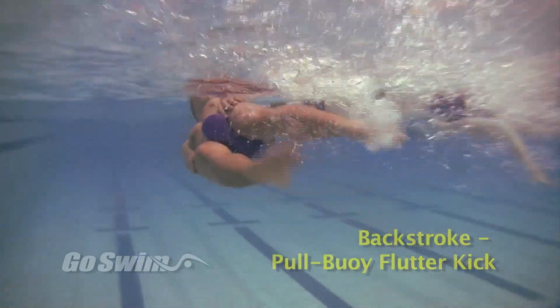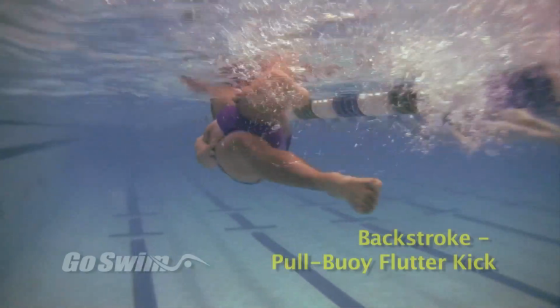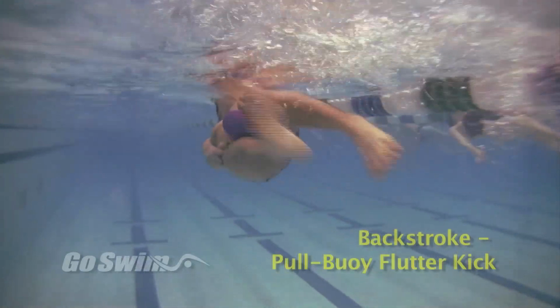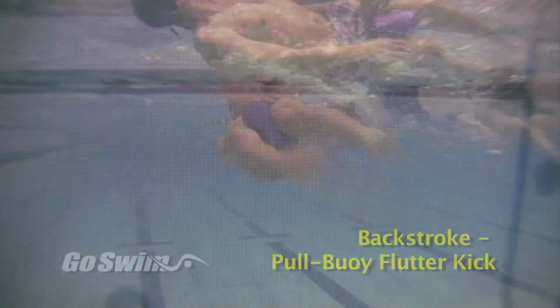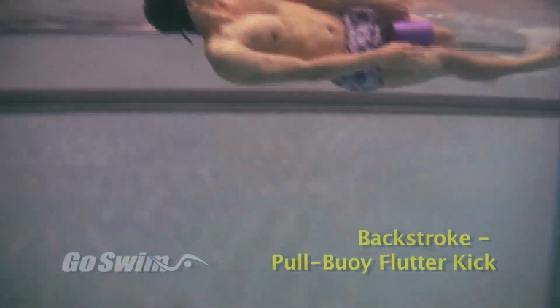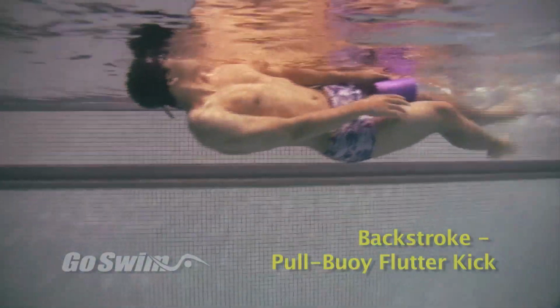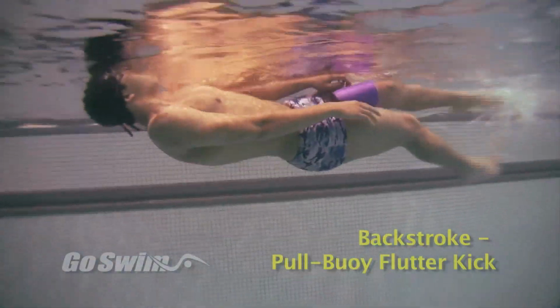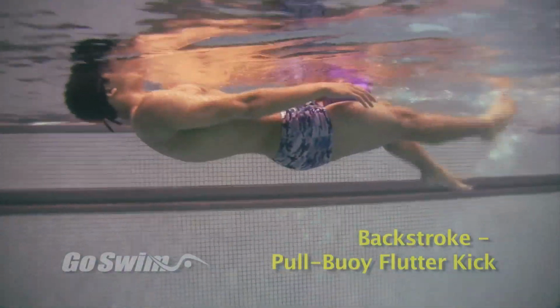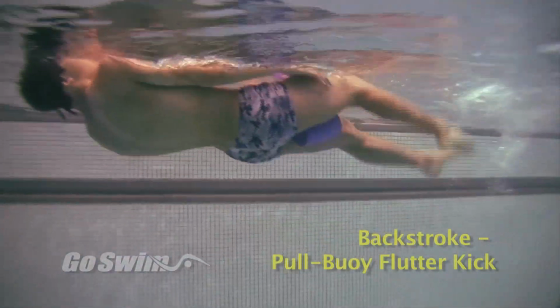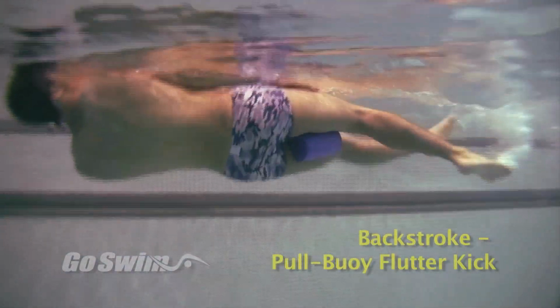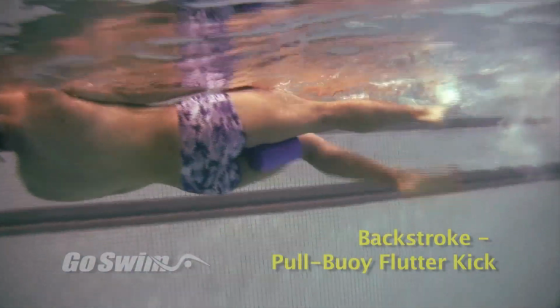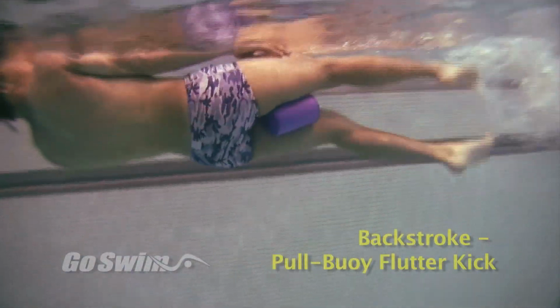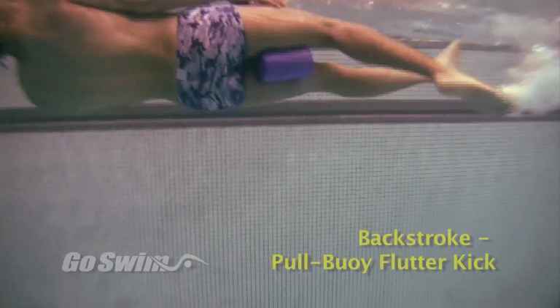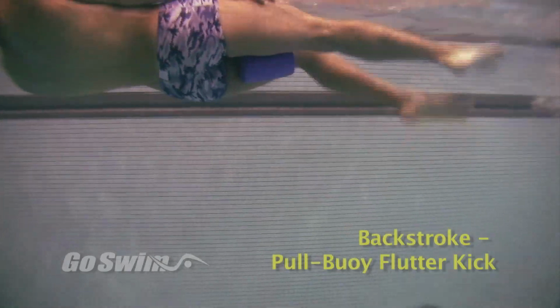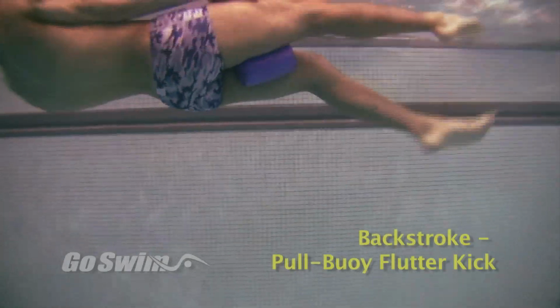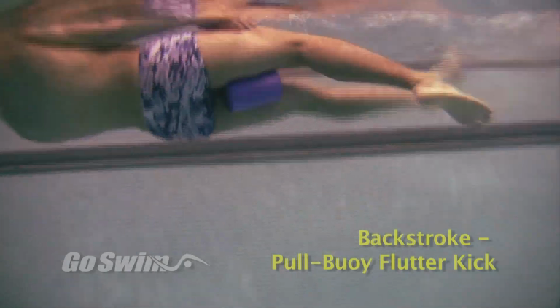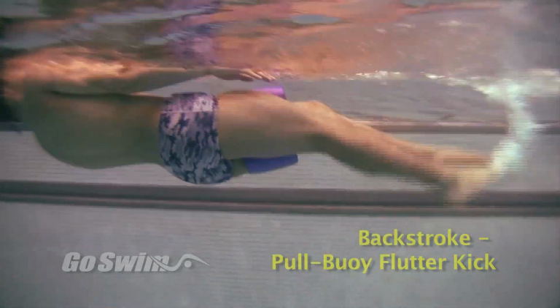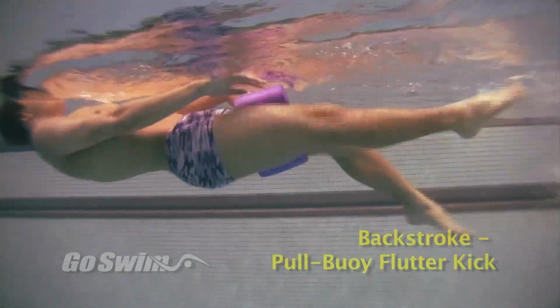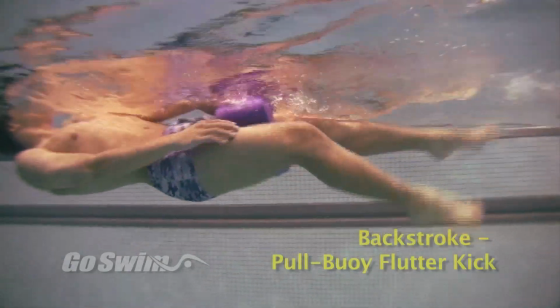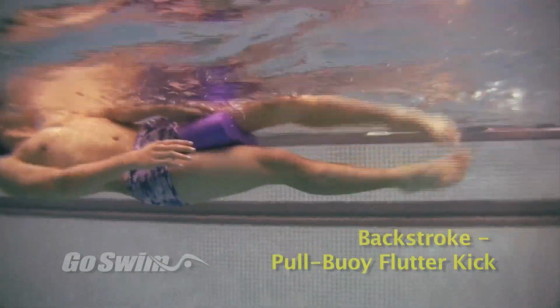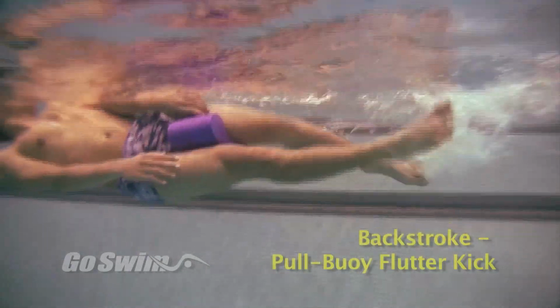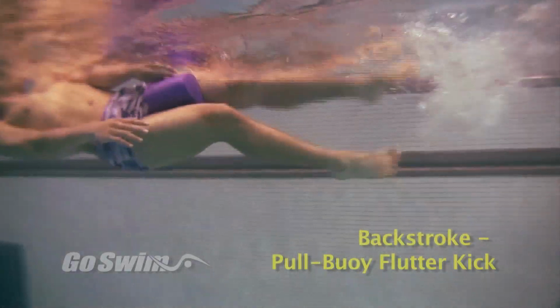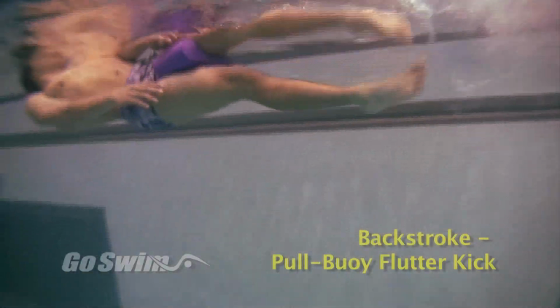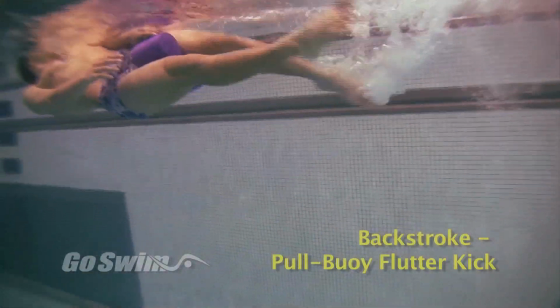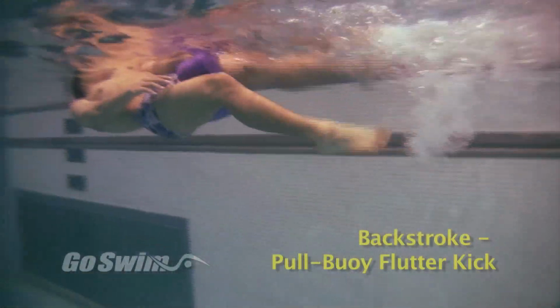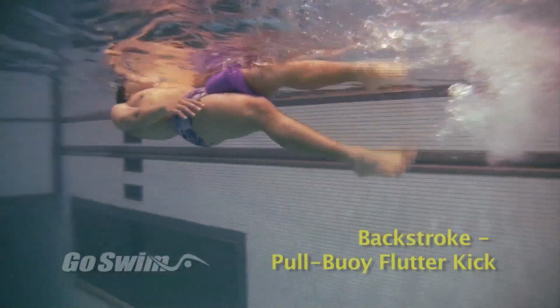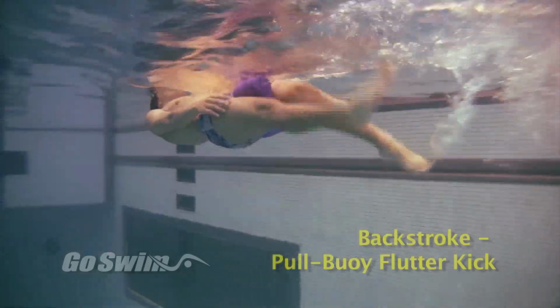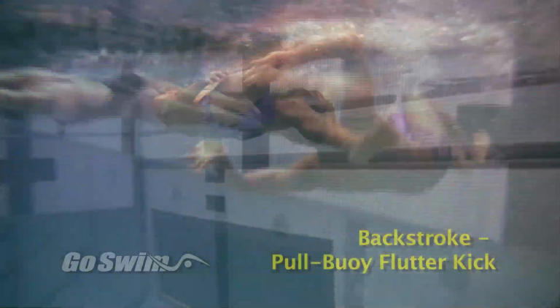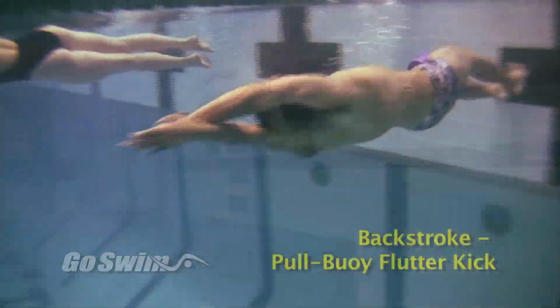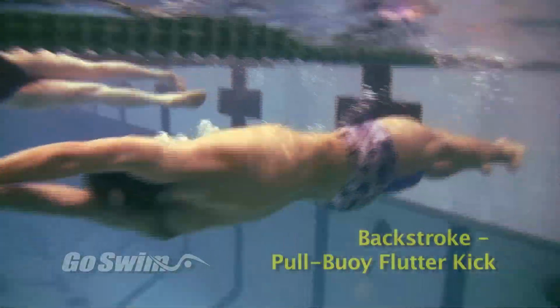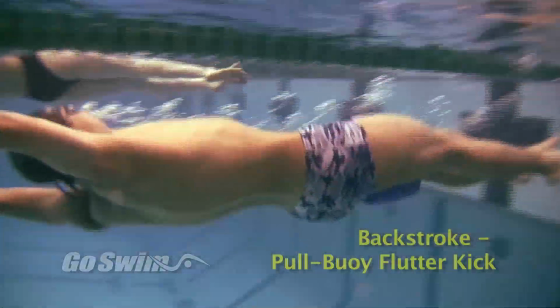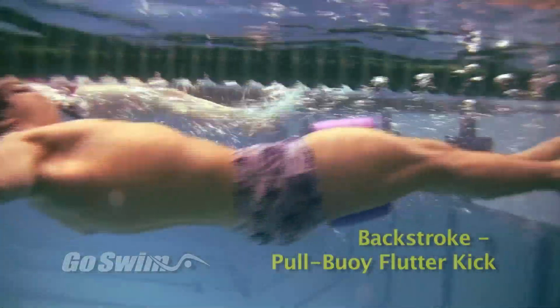How to do it? Hold your pool buoy between your thighs just as you would for a pull set. You'll find that a one-piece pool buoy is a little easier to hold in place than a two-piece pool buoy. Push off on your back with your arms at your sides and start flutter kicking.